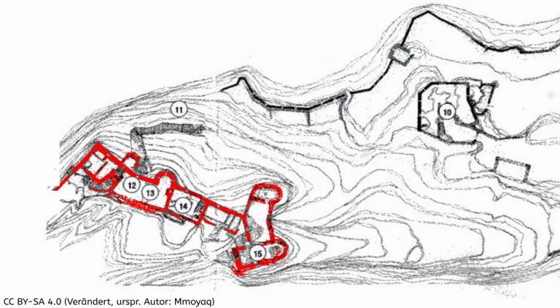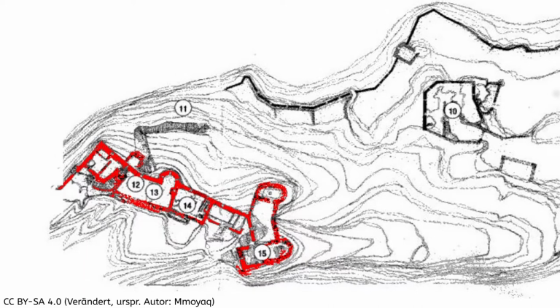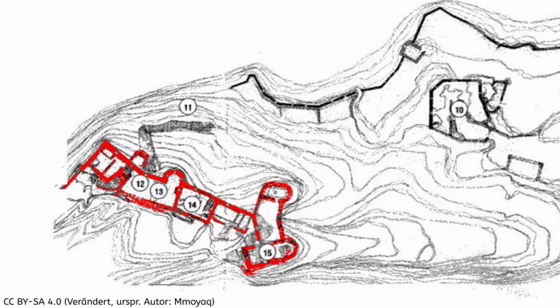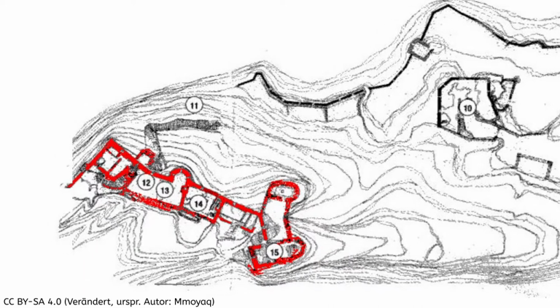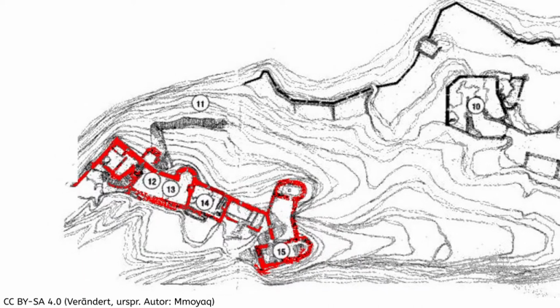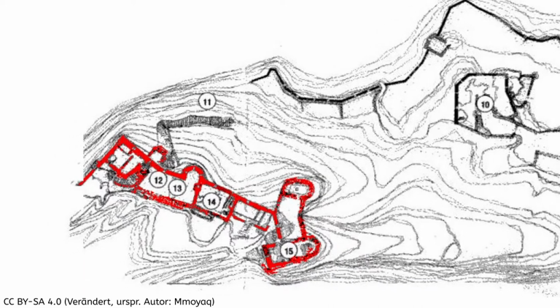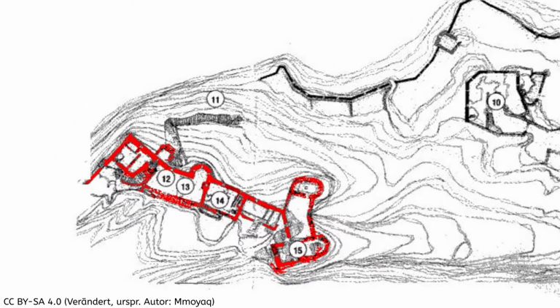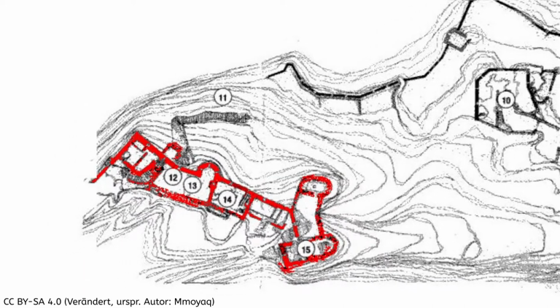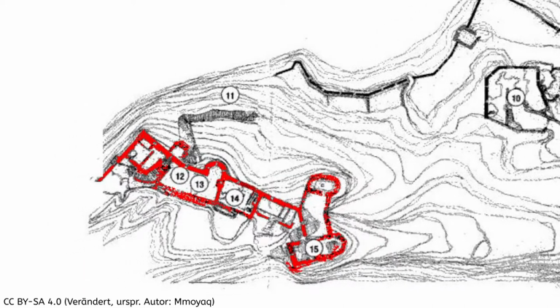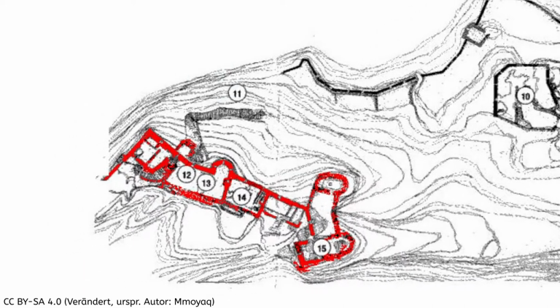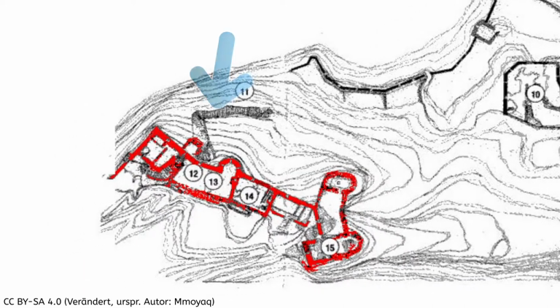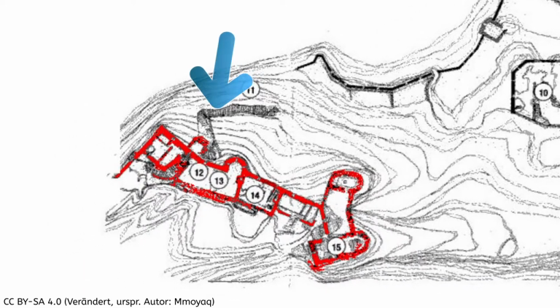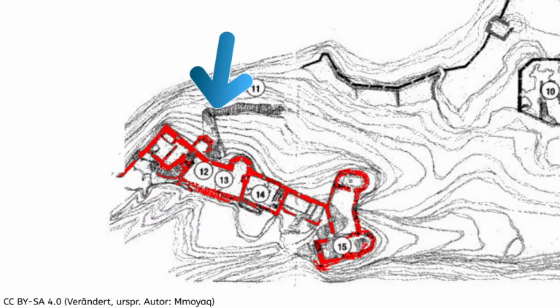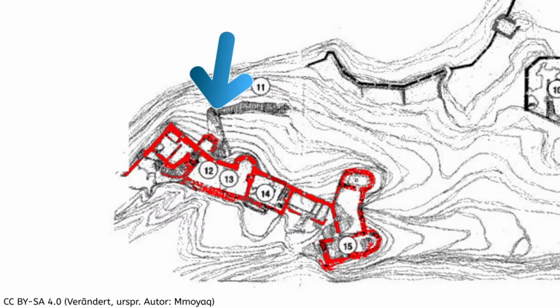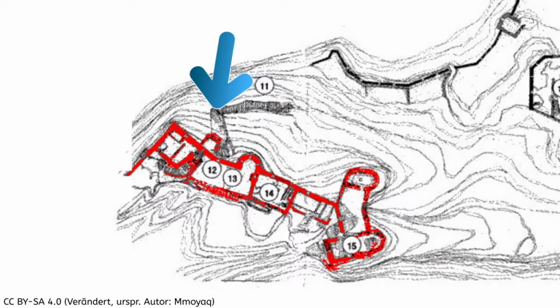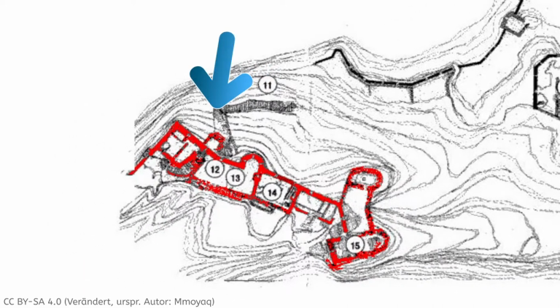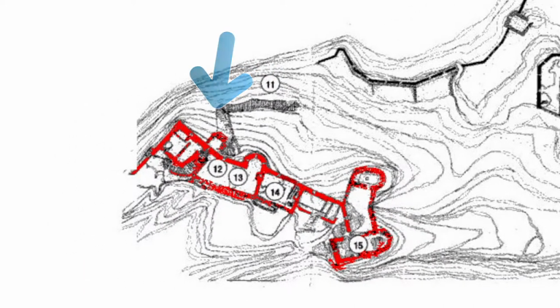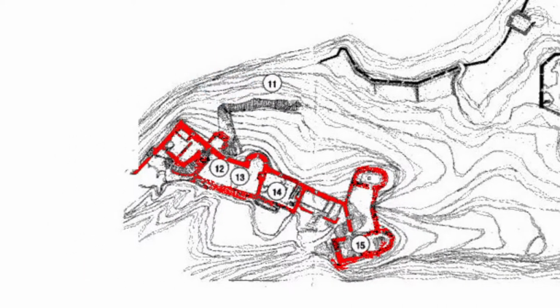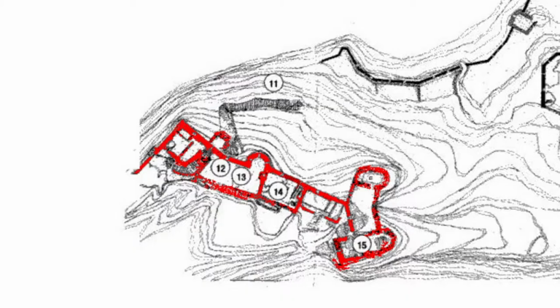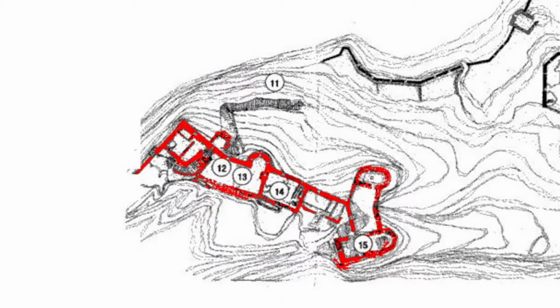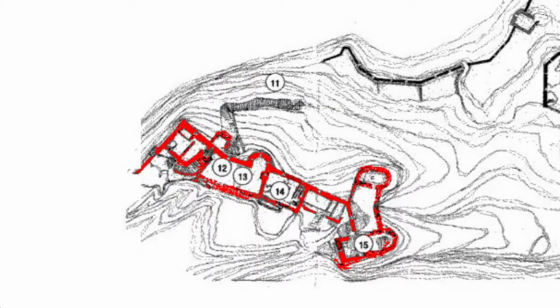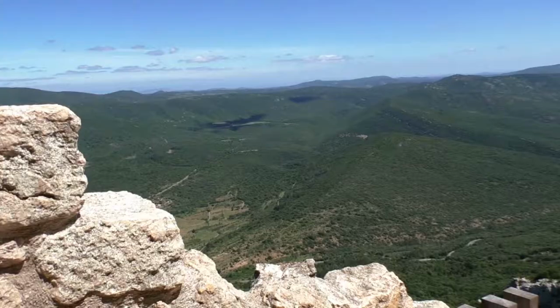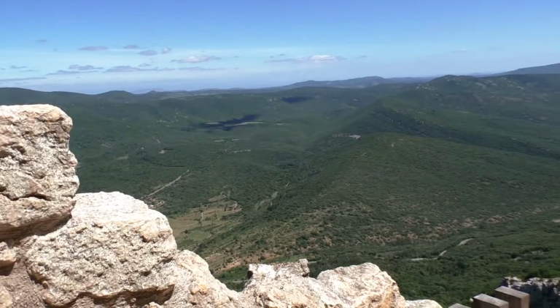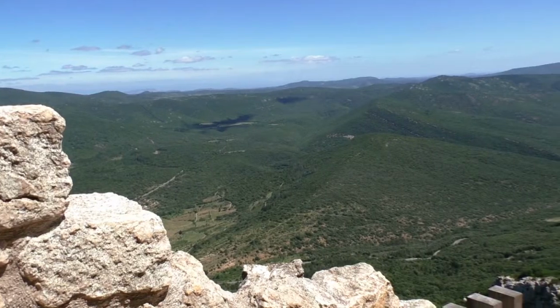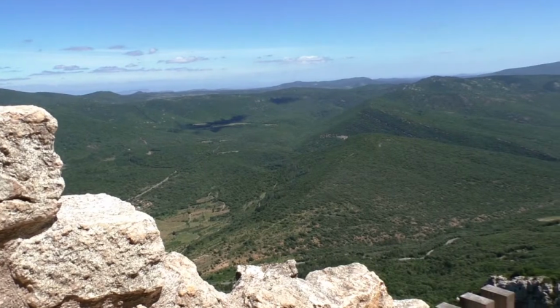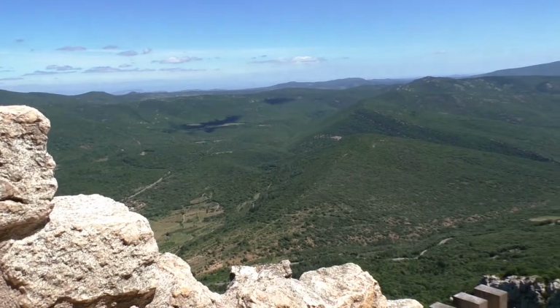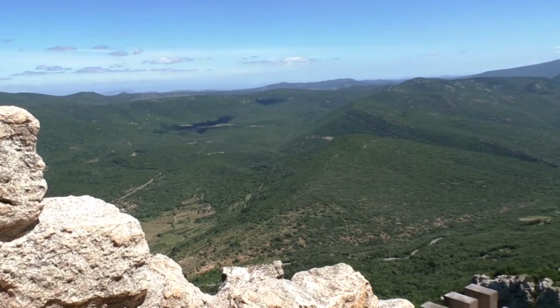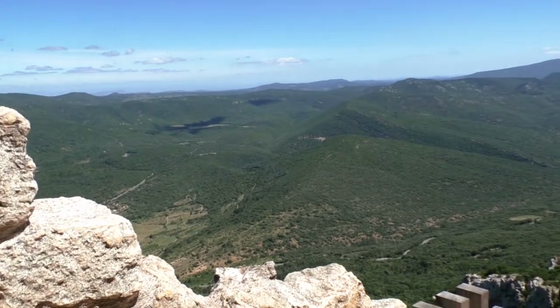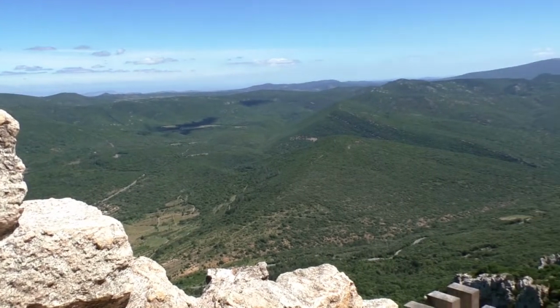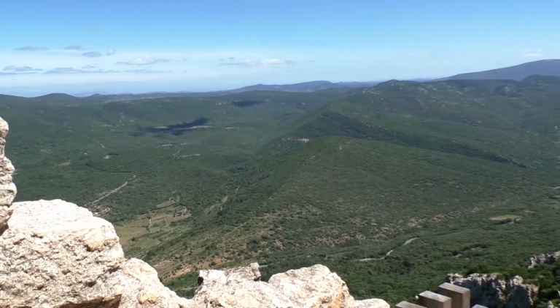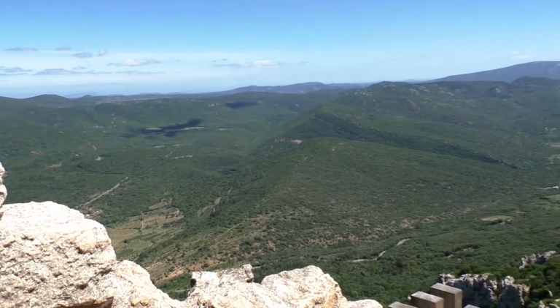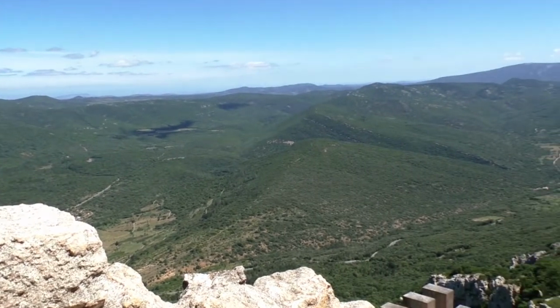The upper part of the castle can be reached by a staircase commissioned by King Ludwig. From here you have a good view of the lower parts of the castle.